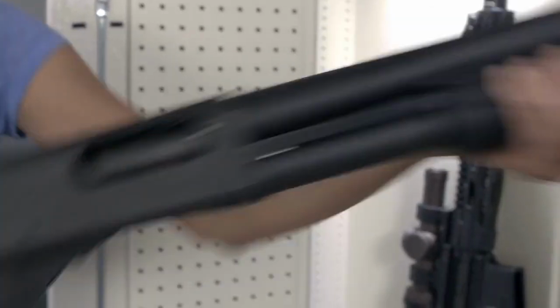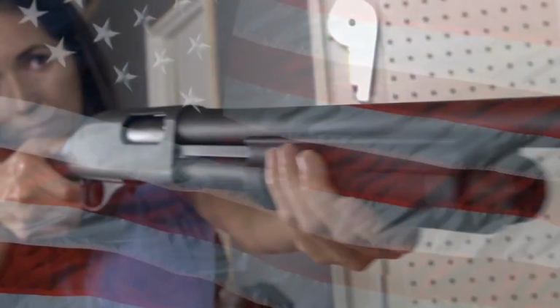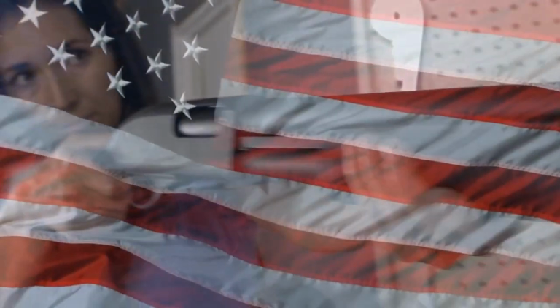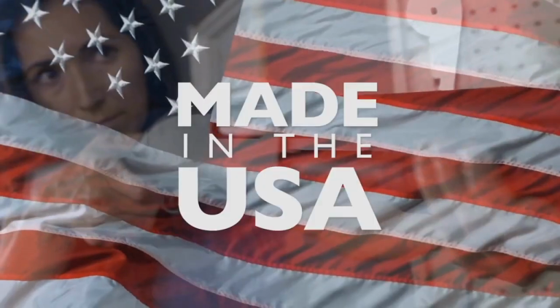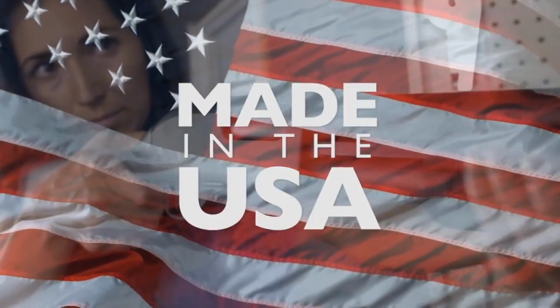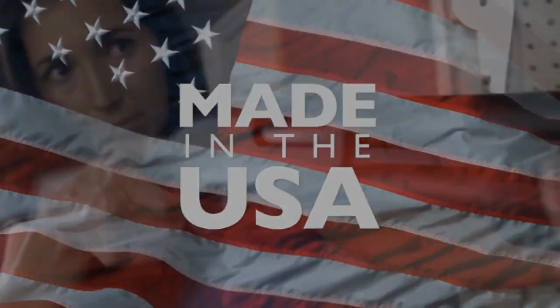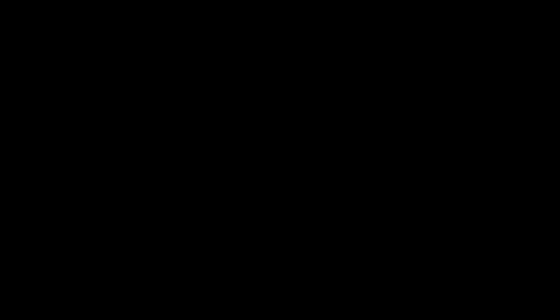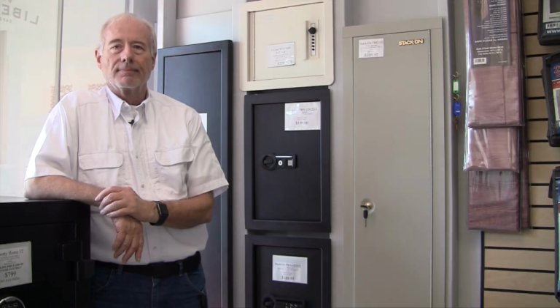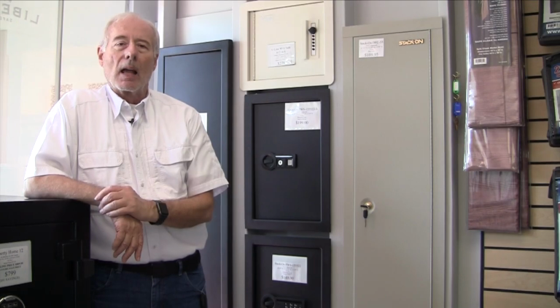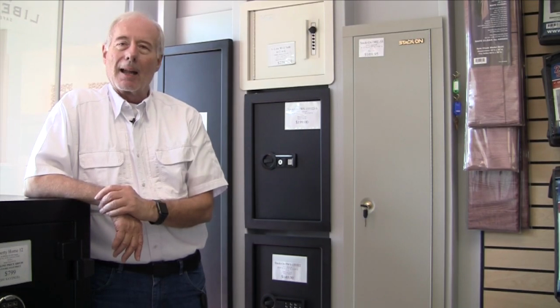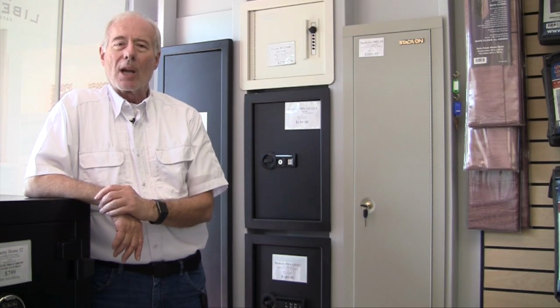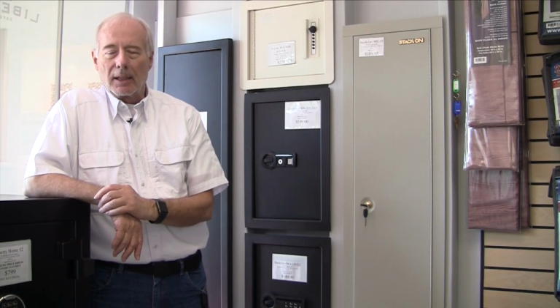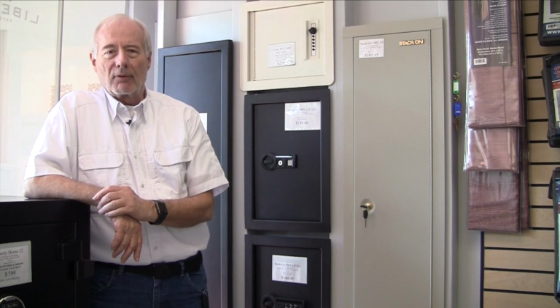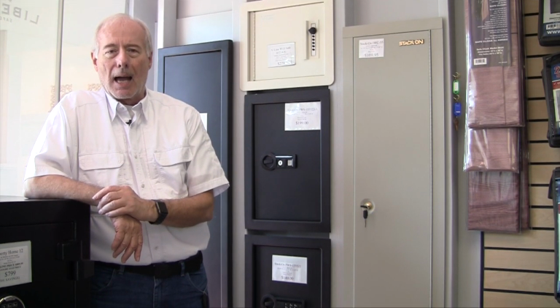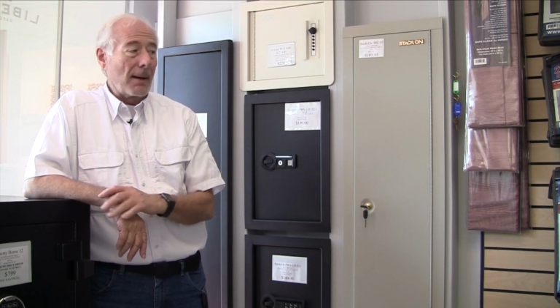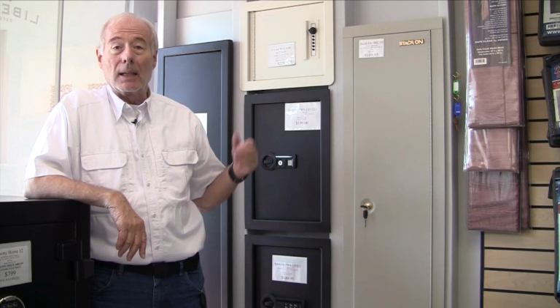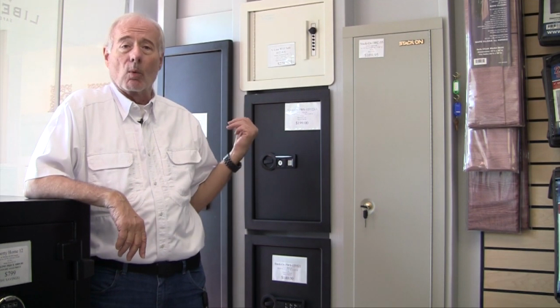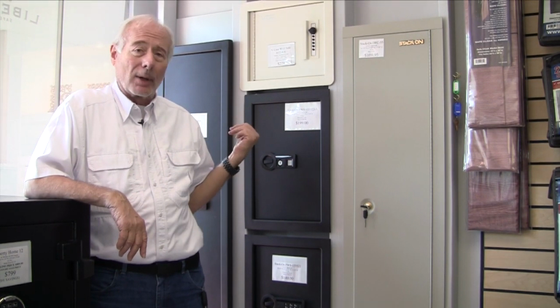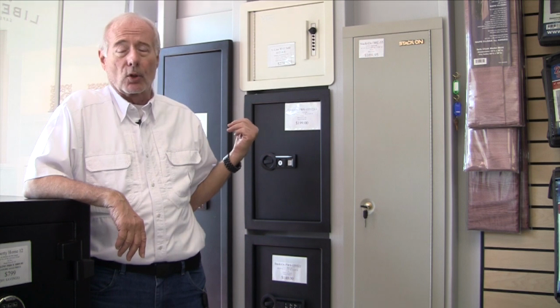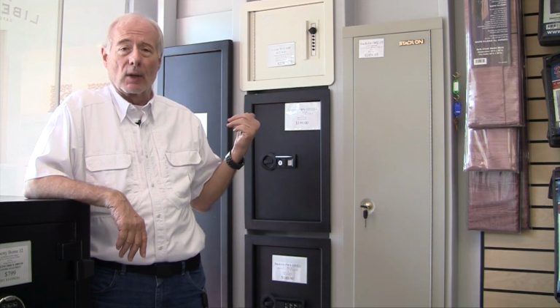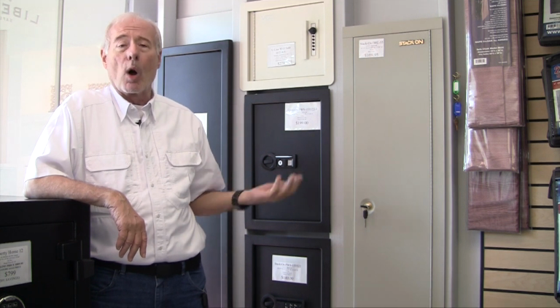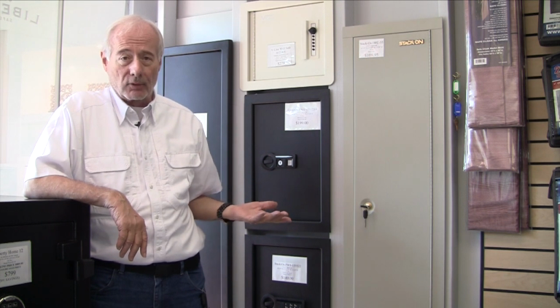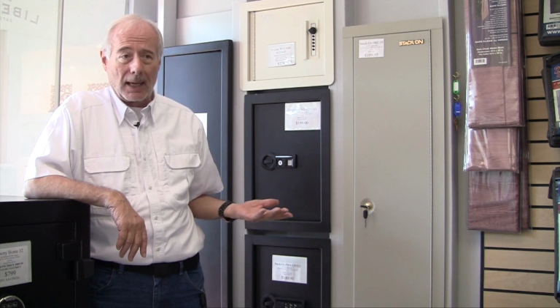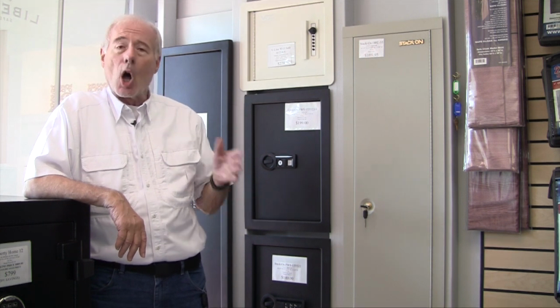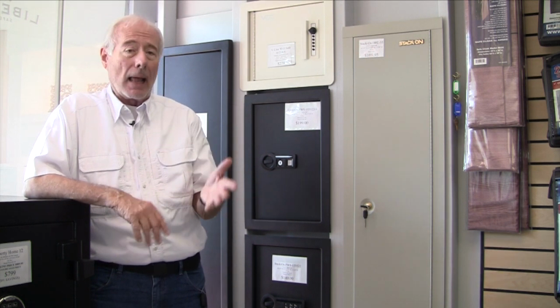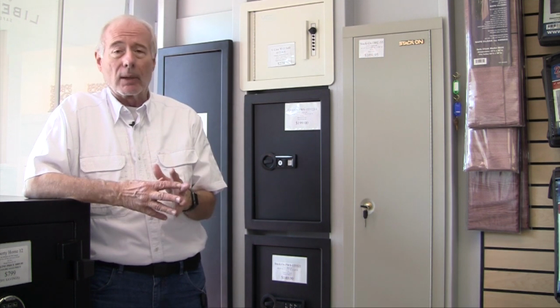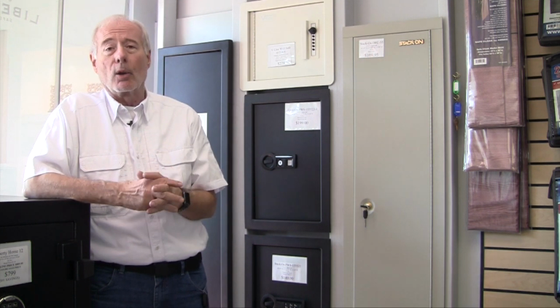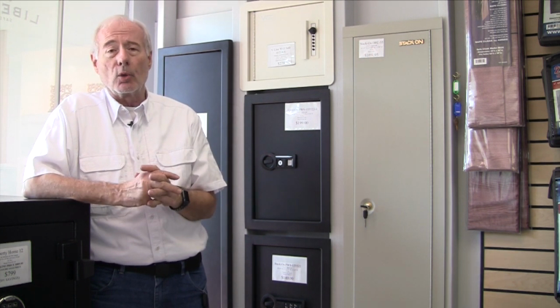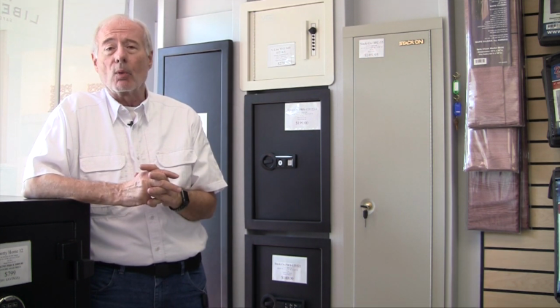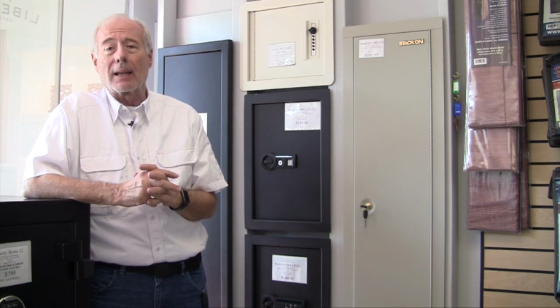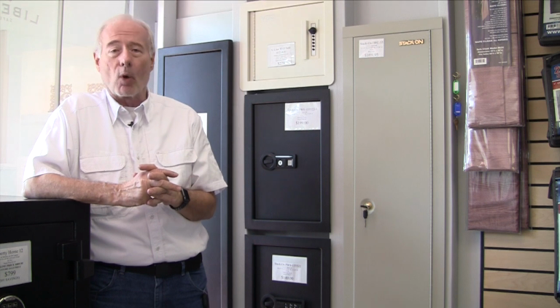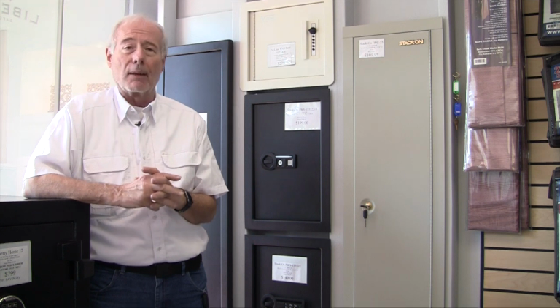V-Line products, made in the USA. Hi, I'm John with DeanSafe.com. I happen to be in one of our retail stores in front of our wall safe display. Online, we've got close to two dozen different types of wall safes.